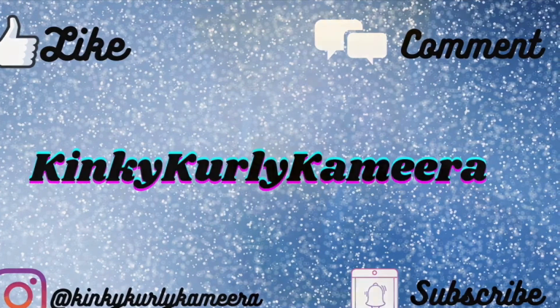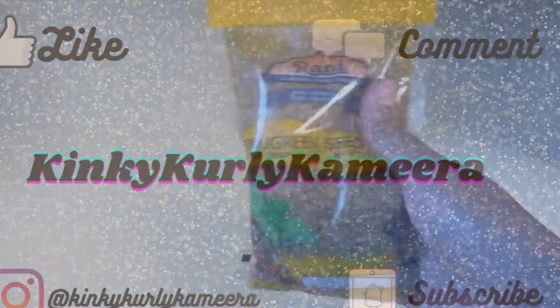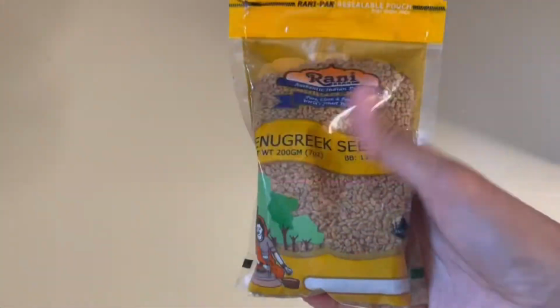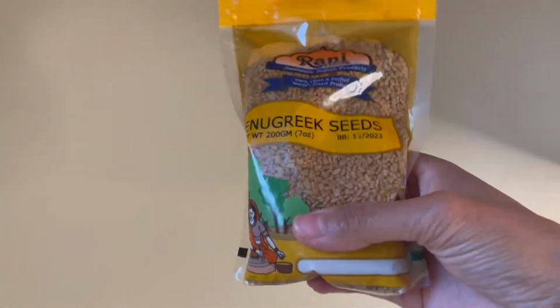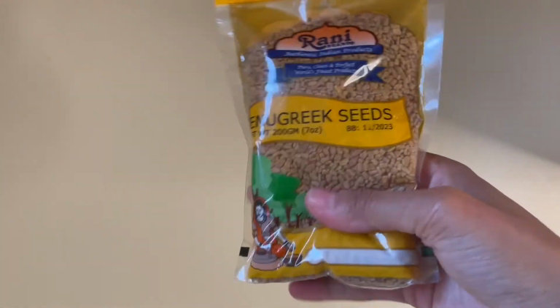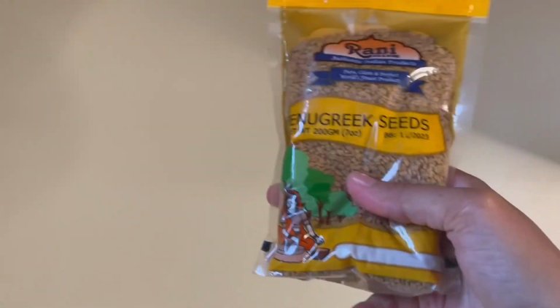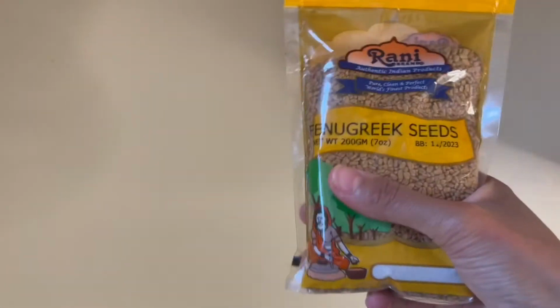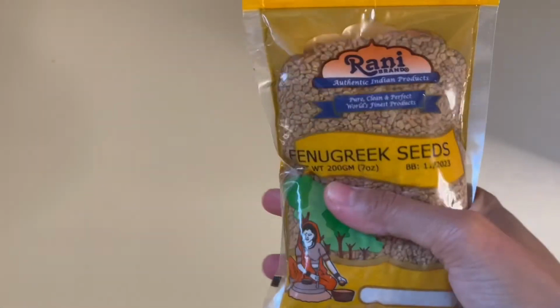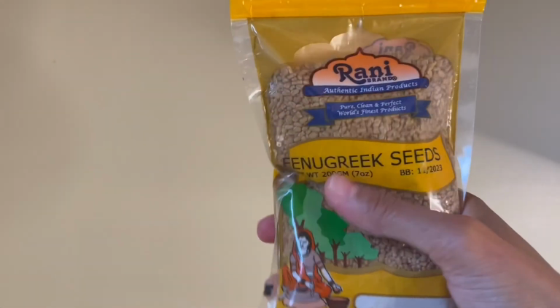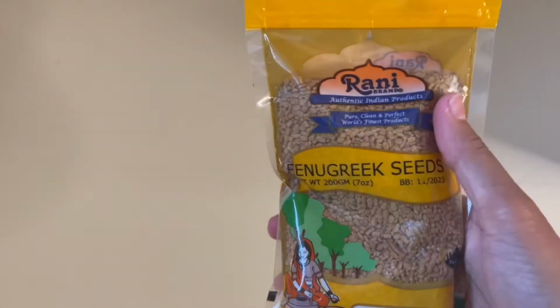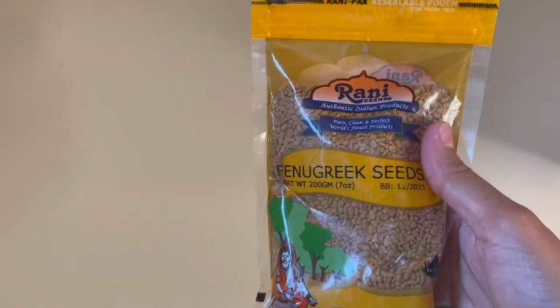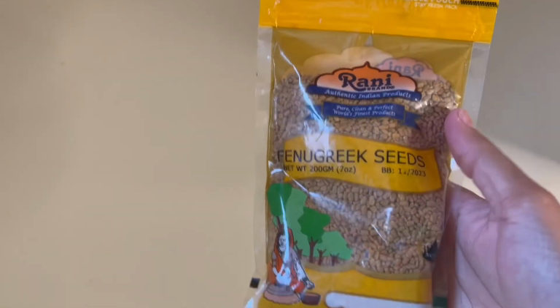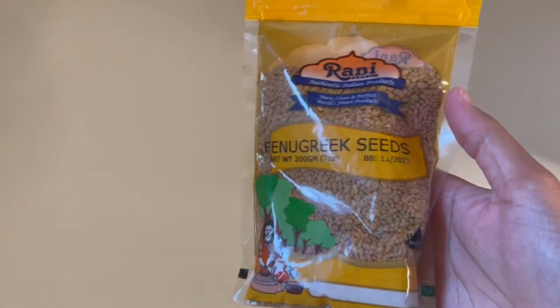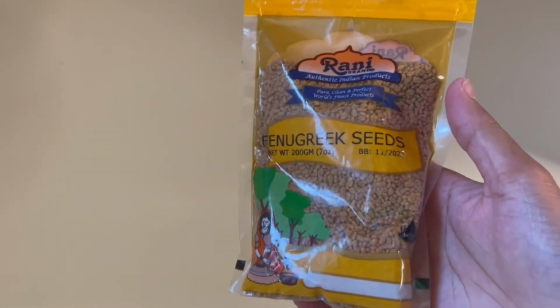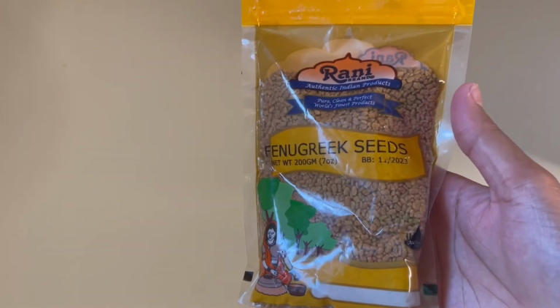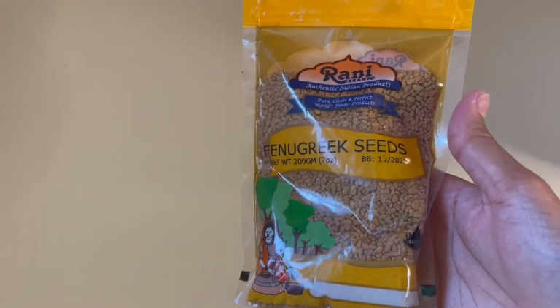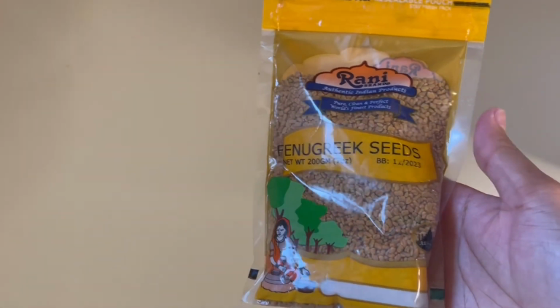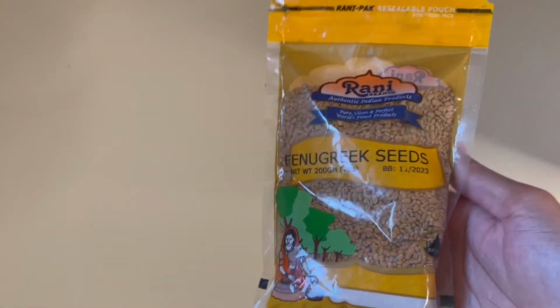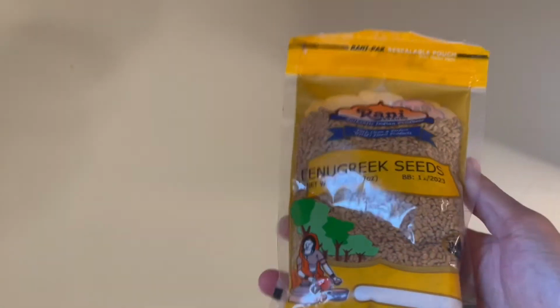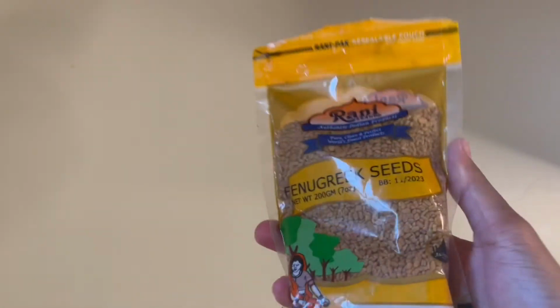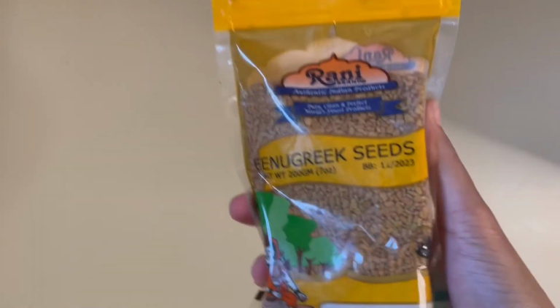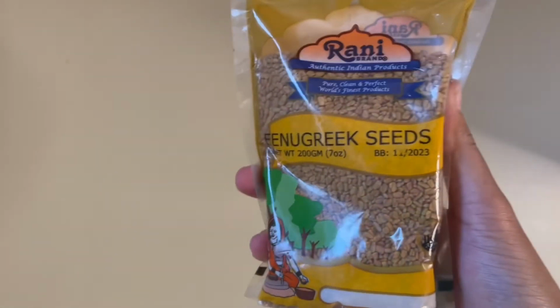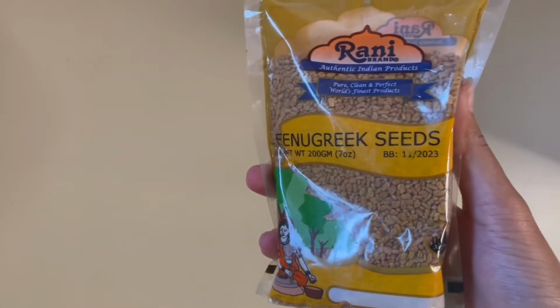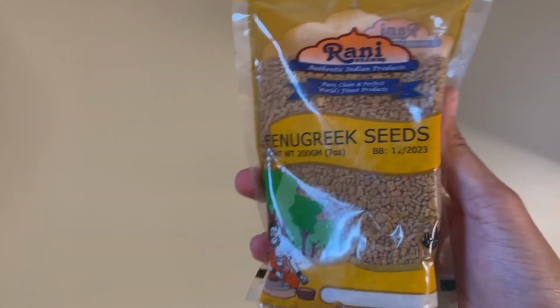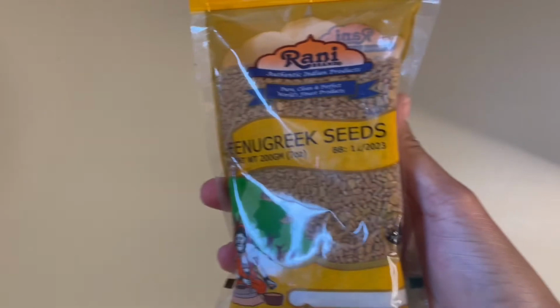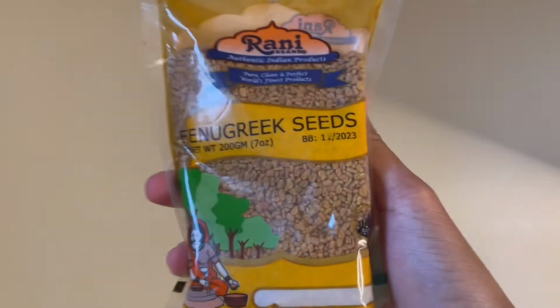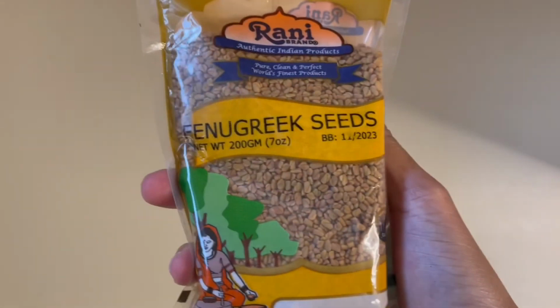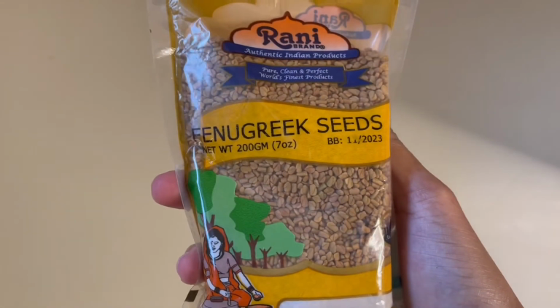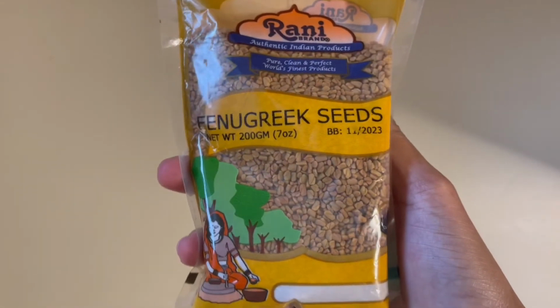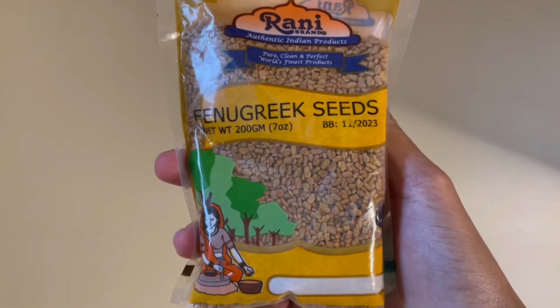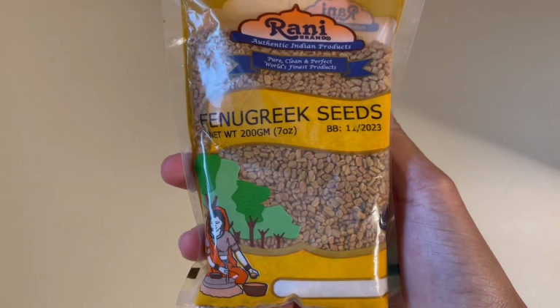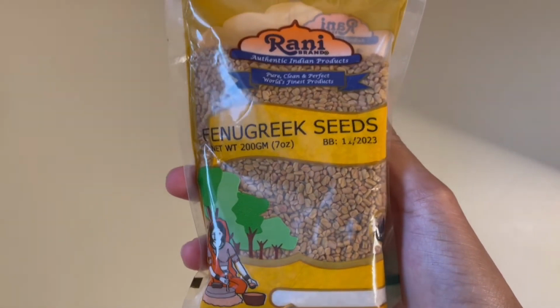So the first thing I'm going to start off with is fenugreek seeds. They have anti-inflammatory and anti-fungal properties. They also inhibit DHT, so overall this helps to improve and increase hair growth.